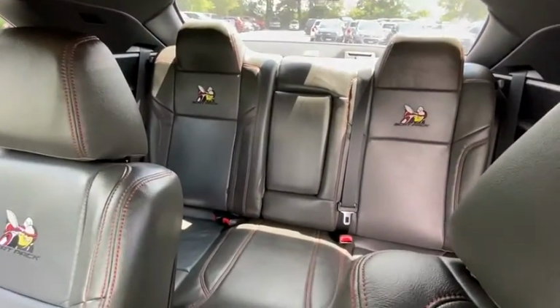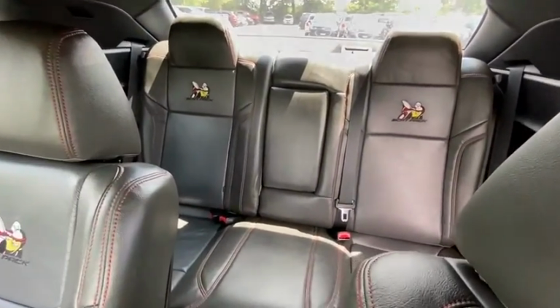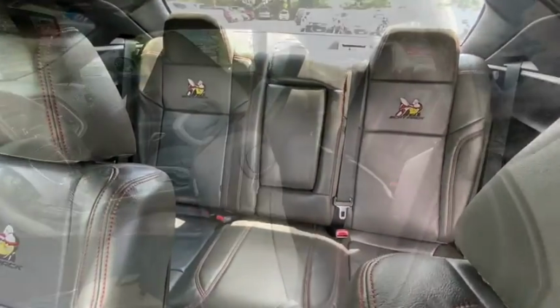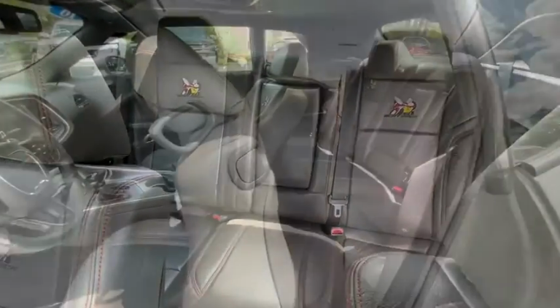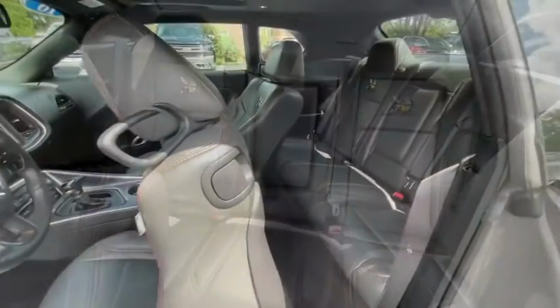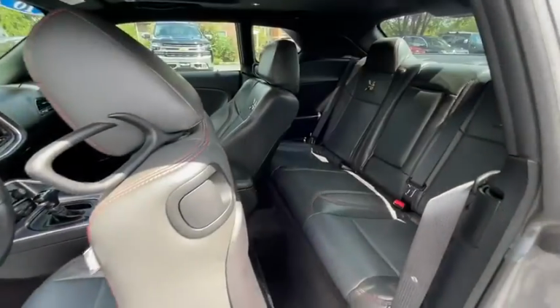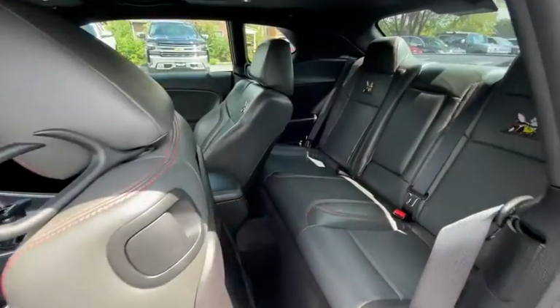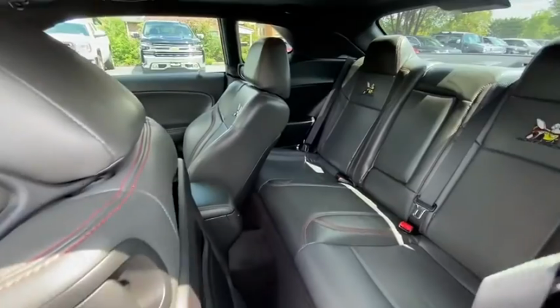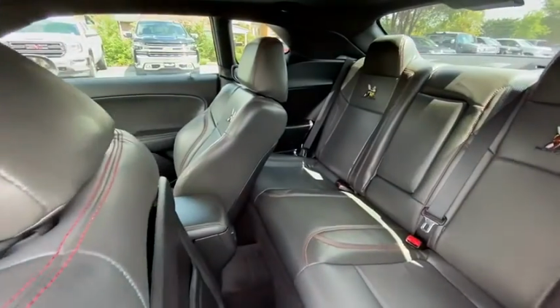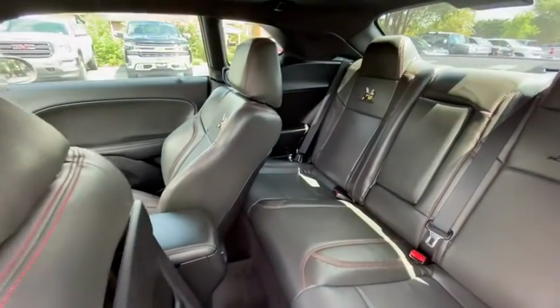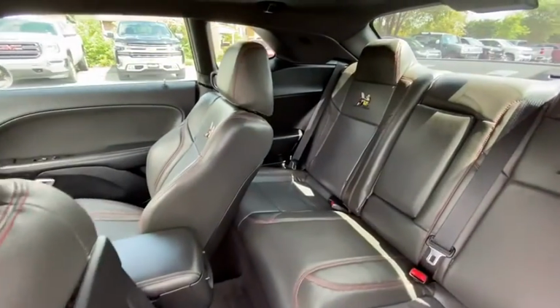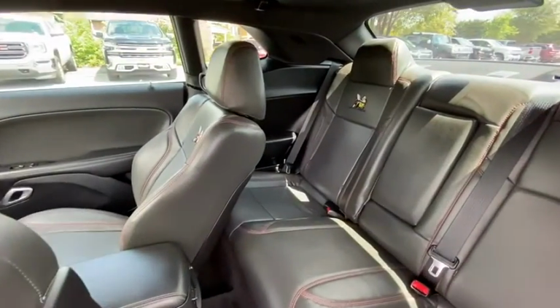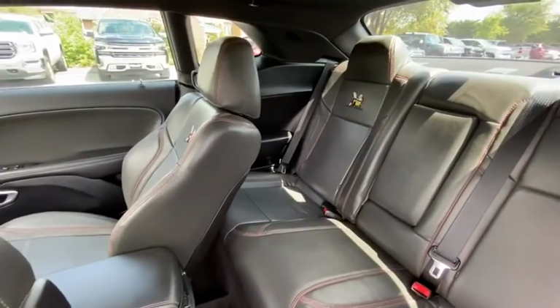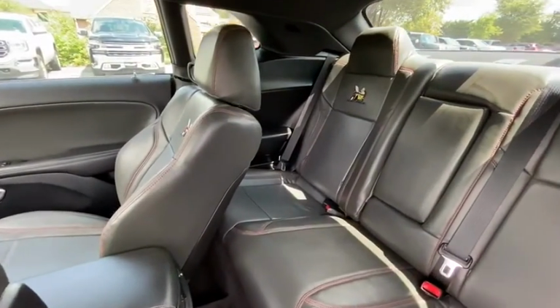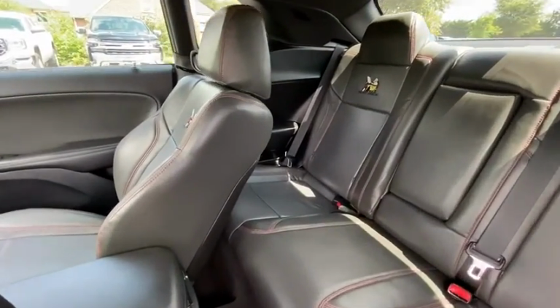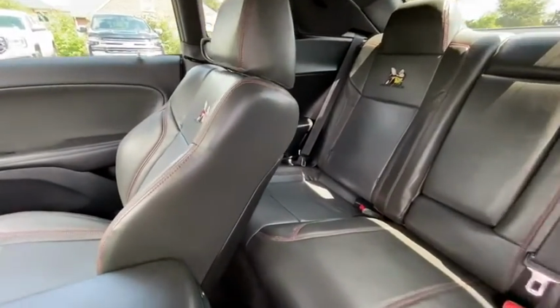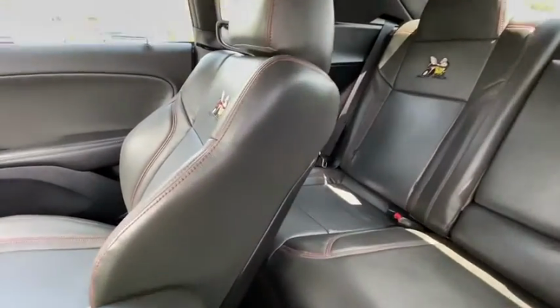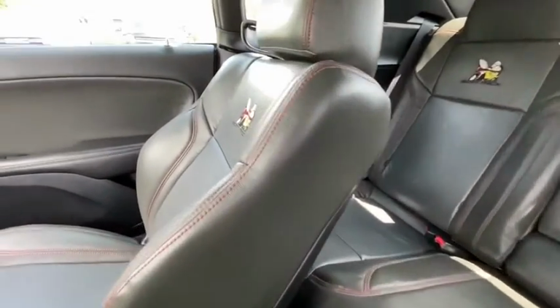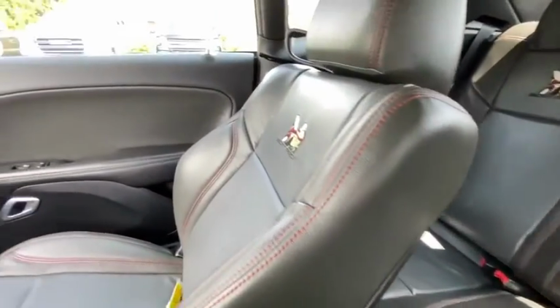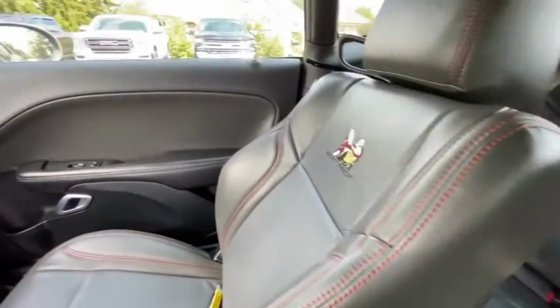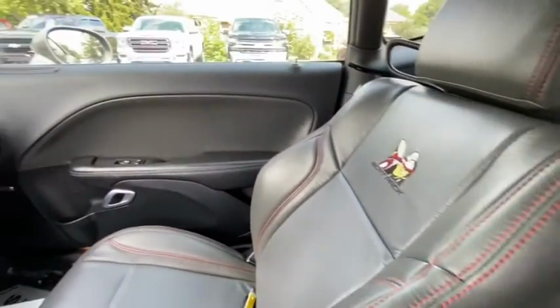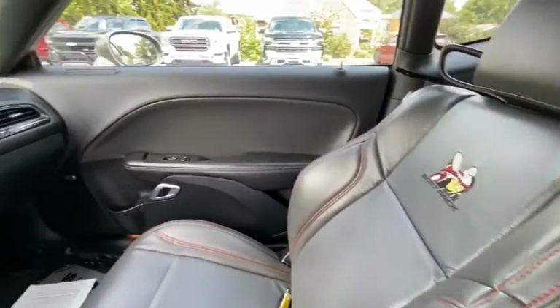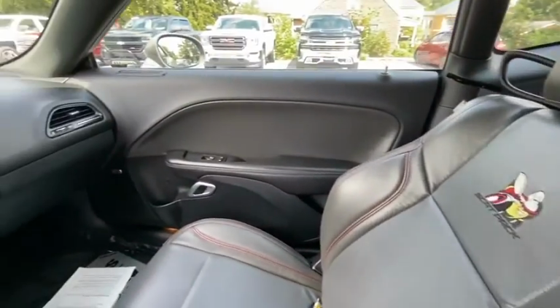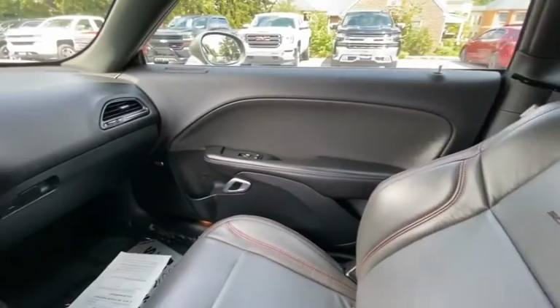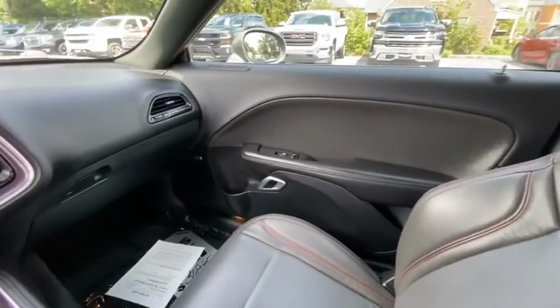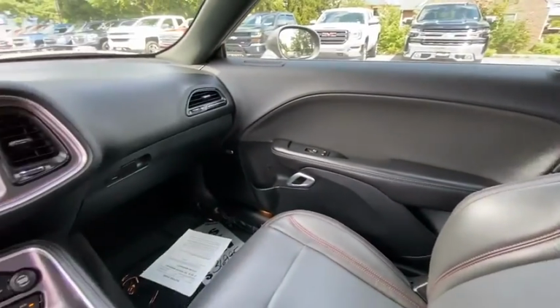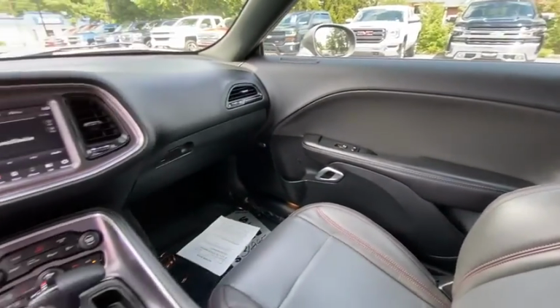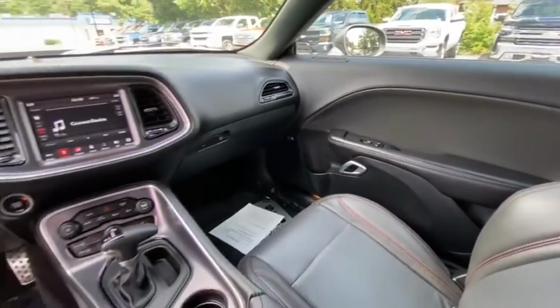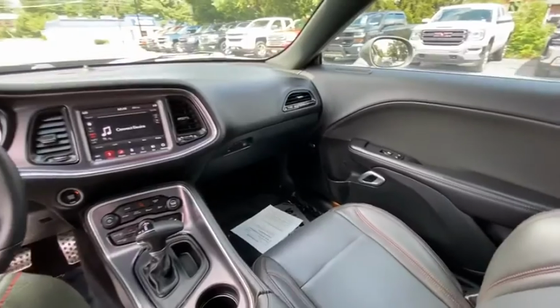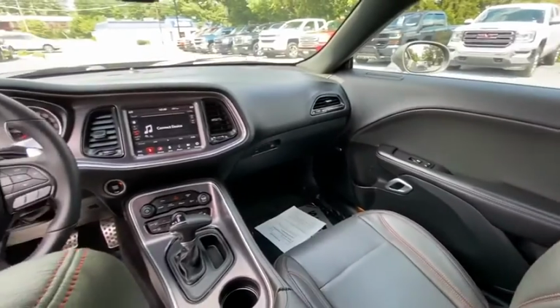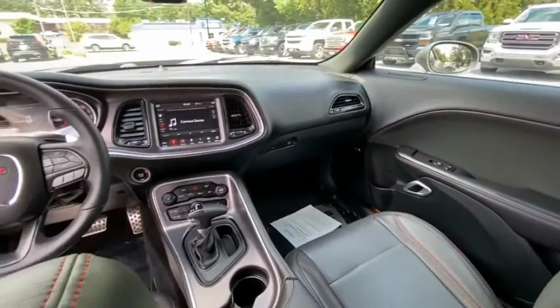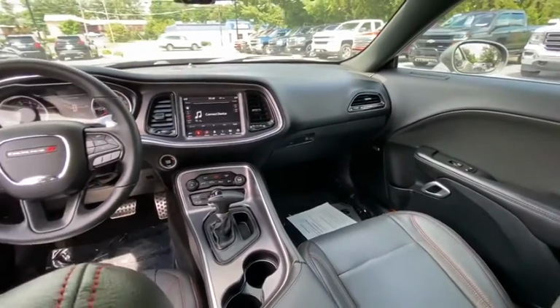Fog lights, electronic stability control, overhead console, brake assist, tachometer, Sirius satellite radio, panic alarm.